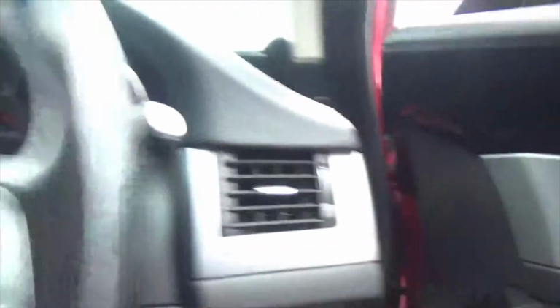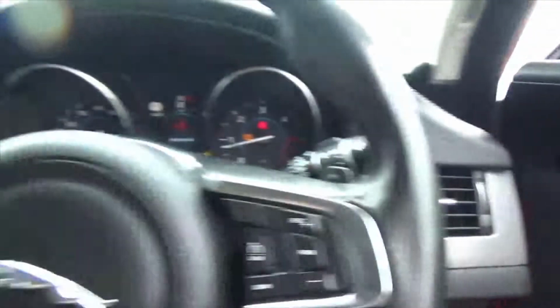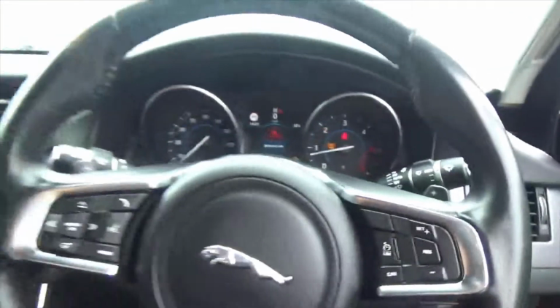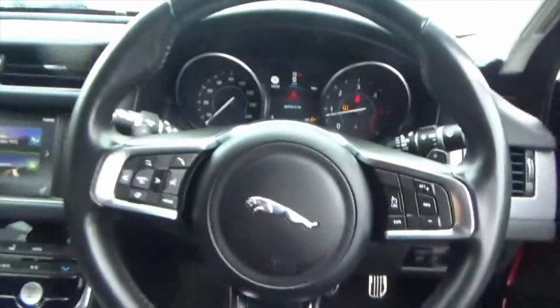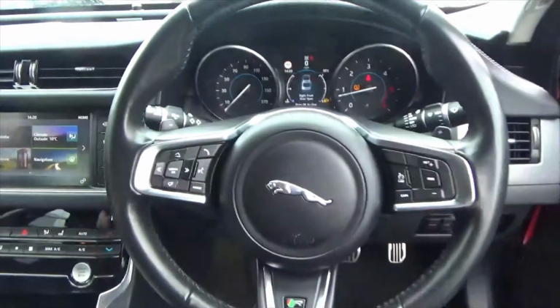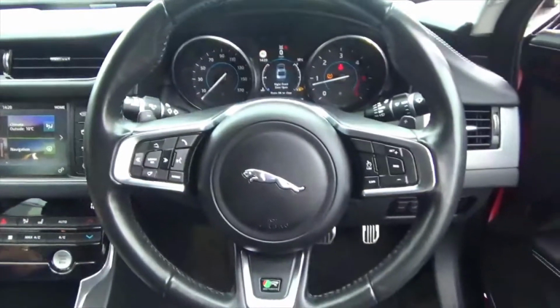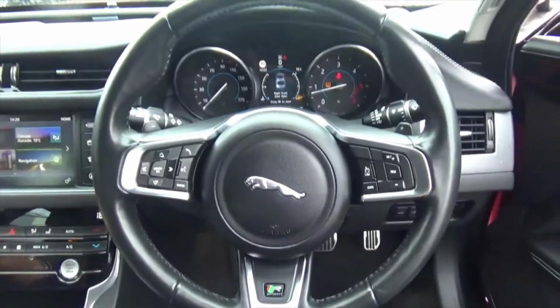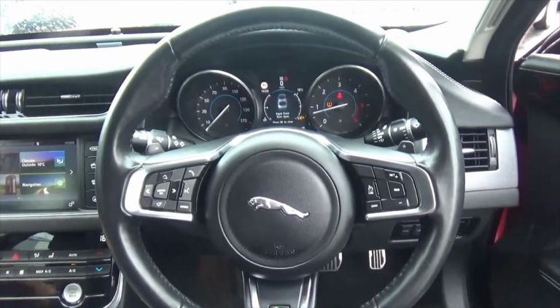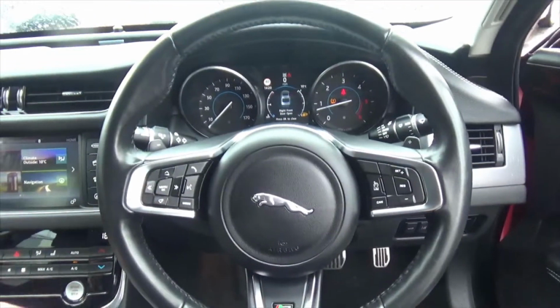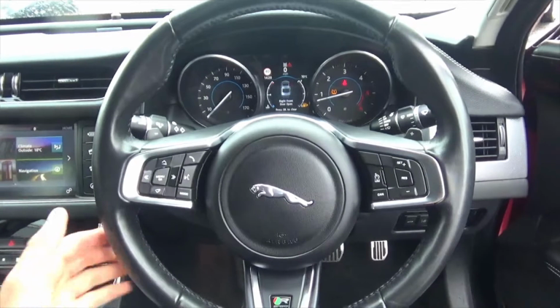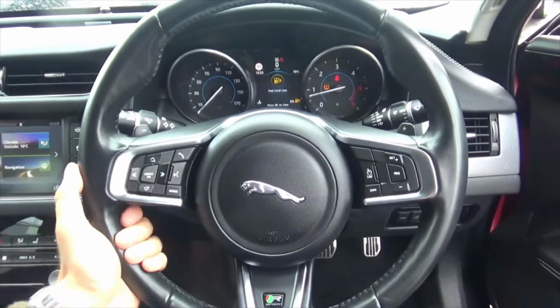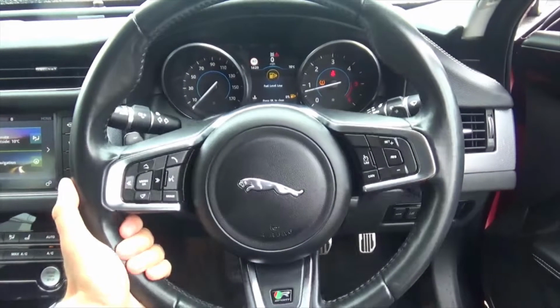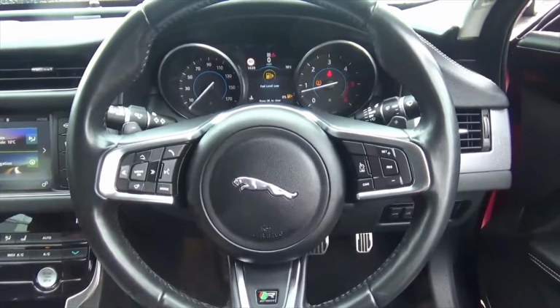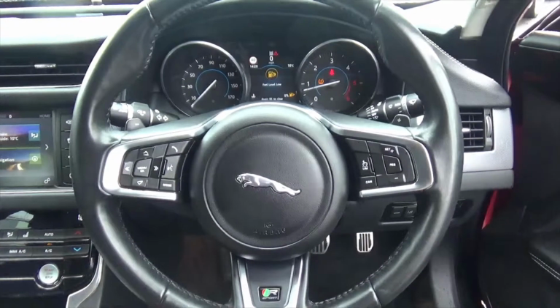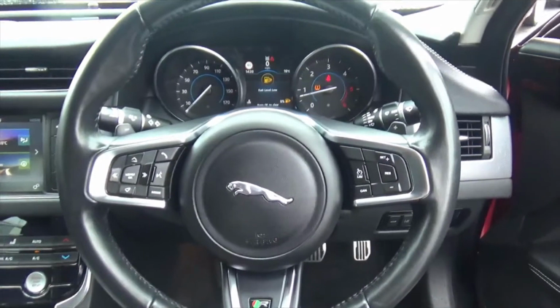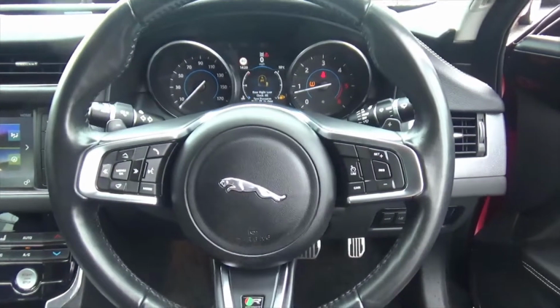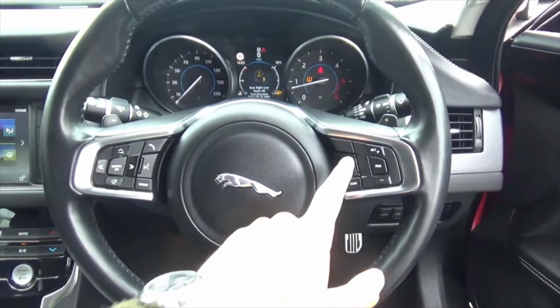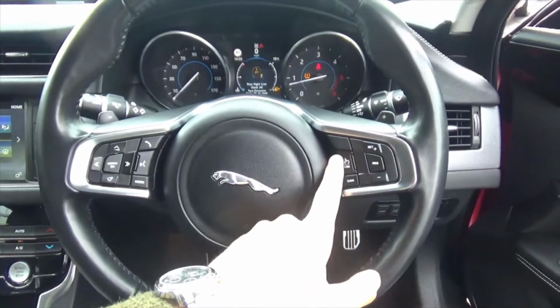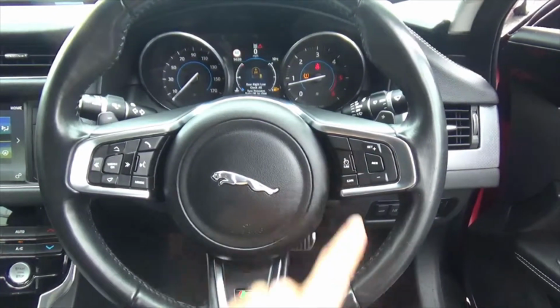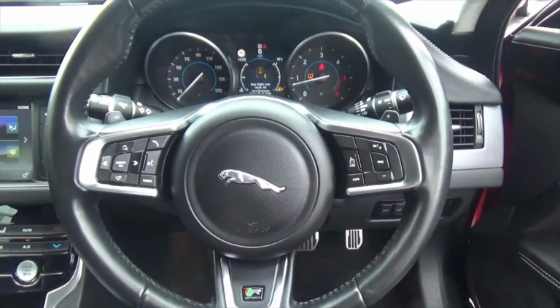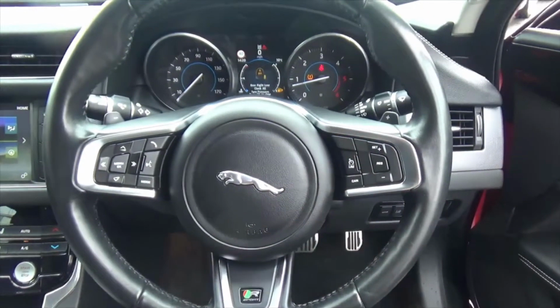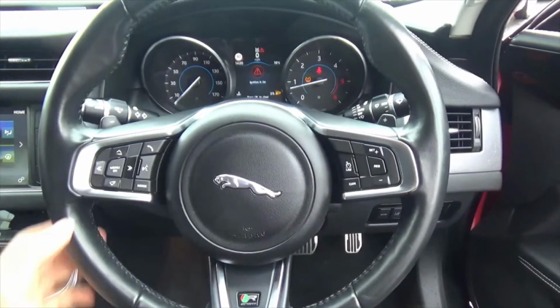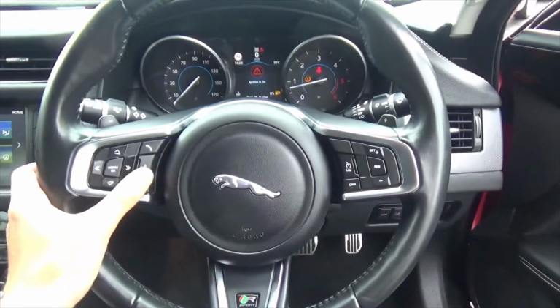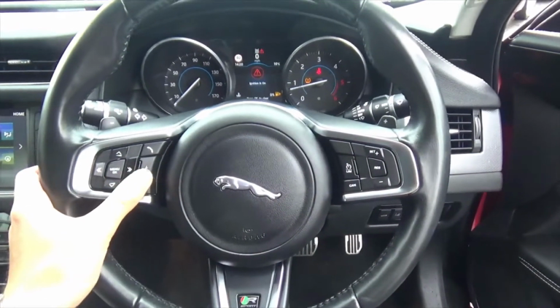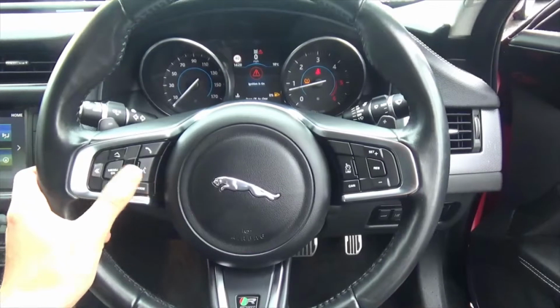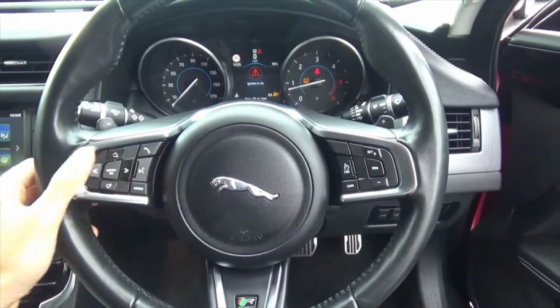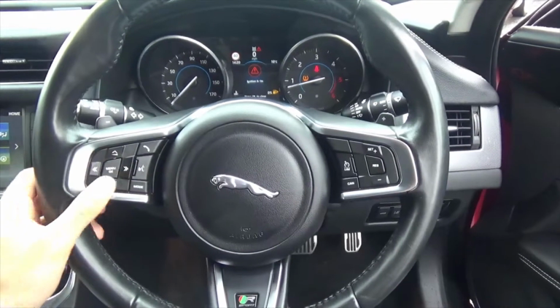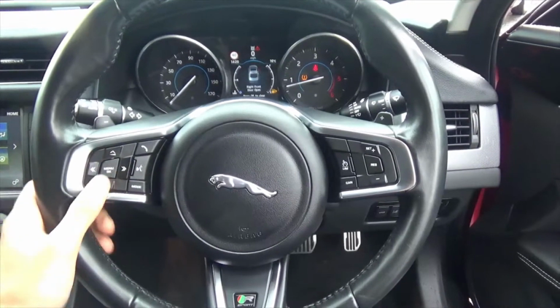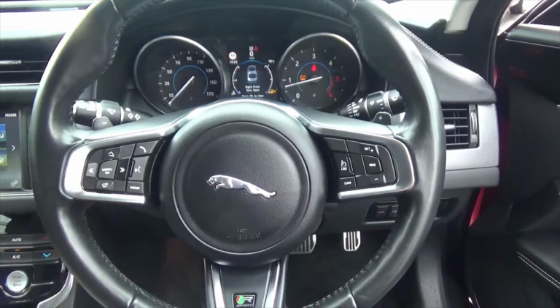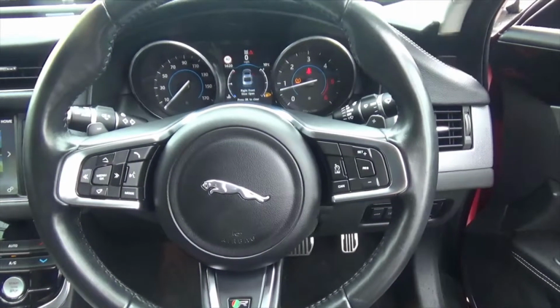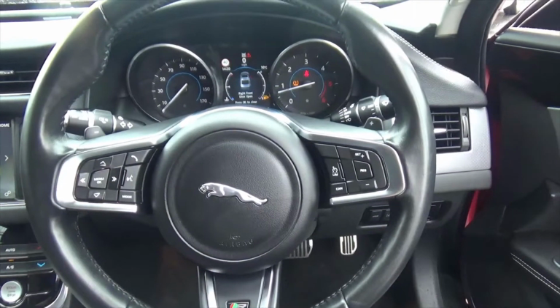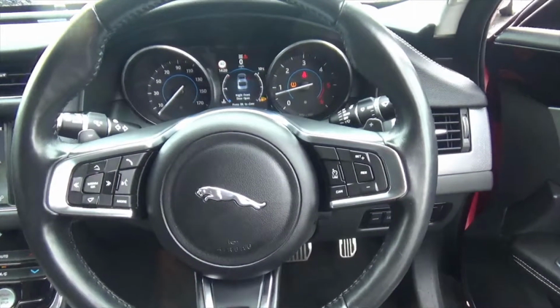You've got automatic lights and wipers on this one. Obviously, there's a leather multi-function steering wheel with cruise control and speed limiter. You've also got voice command to control all of the media up ahead.